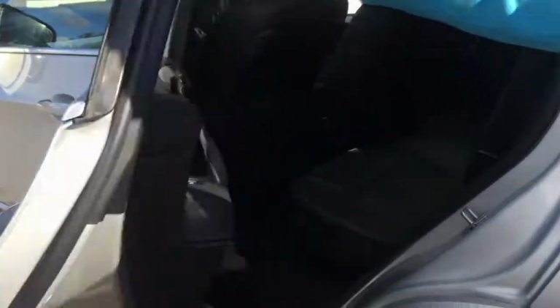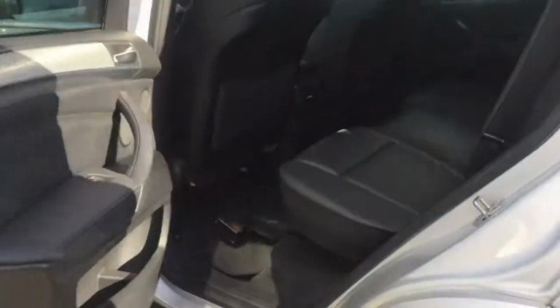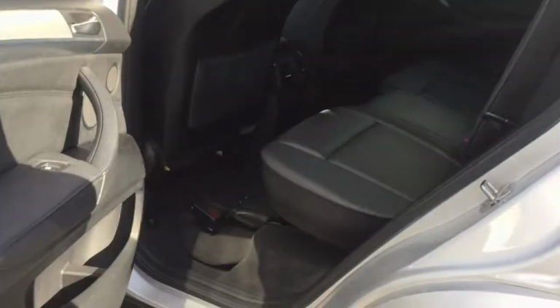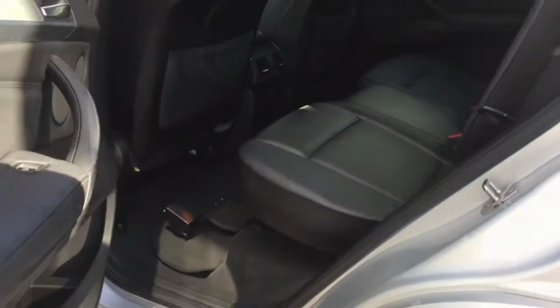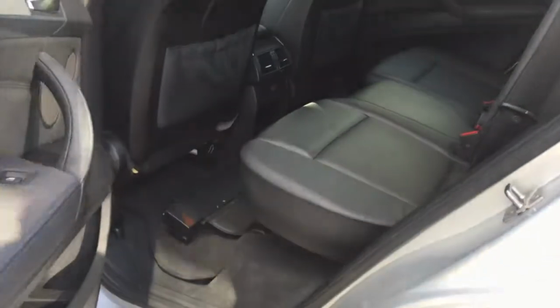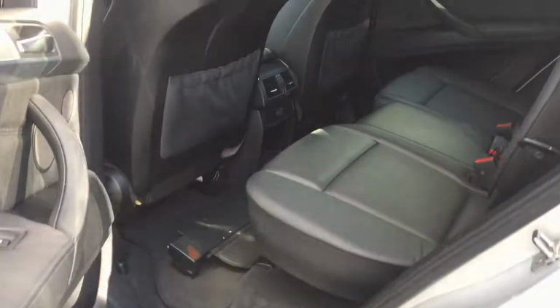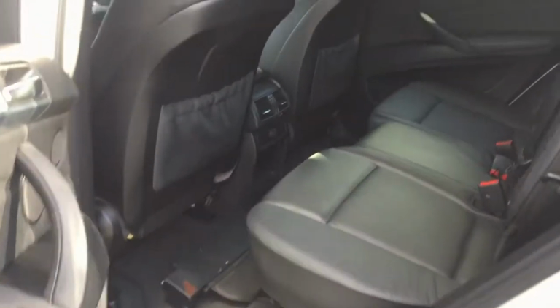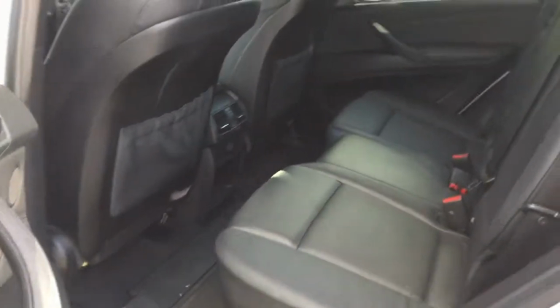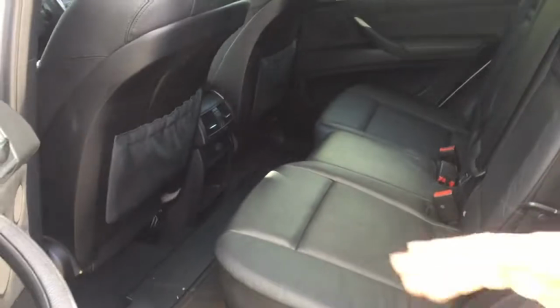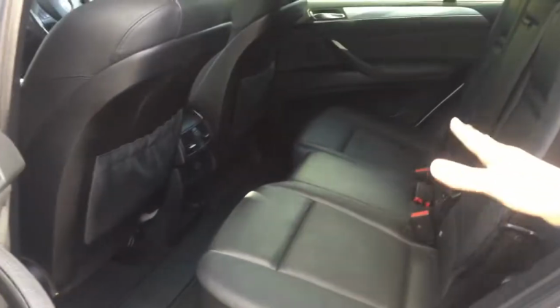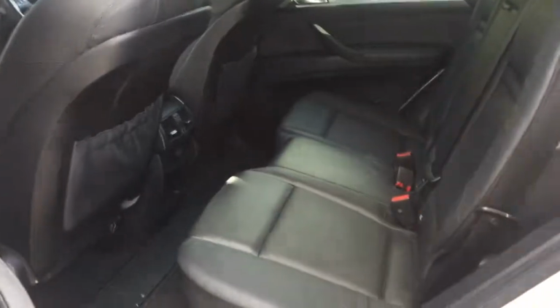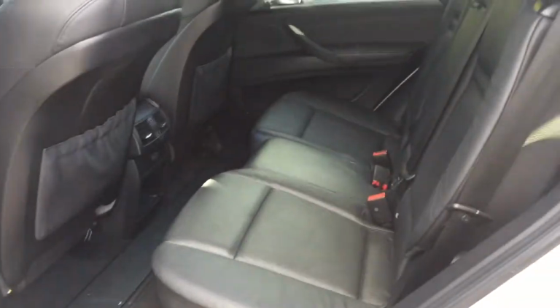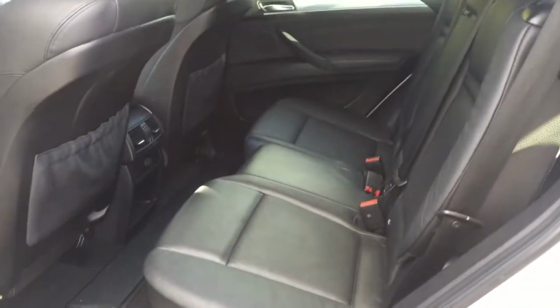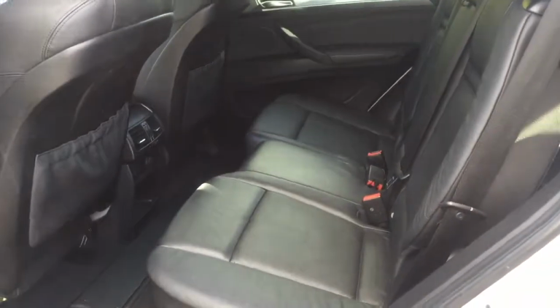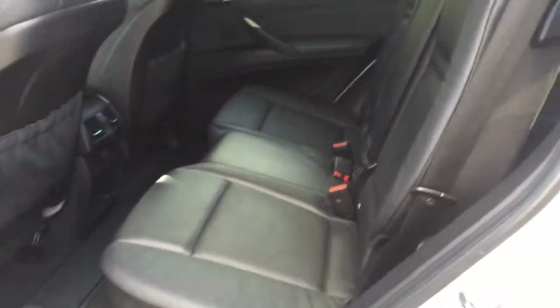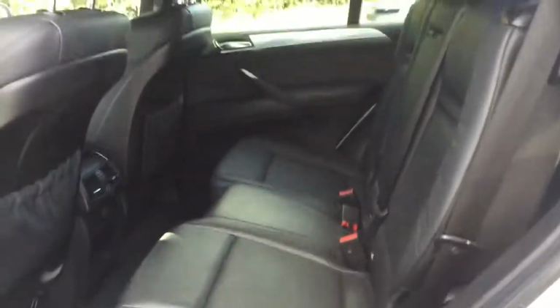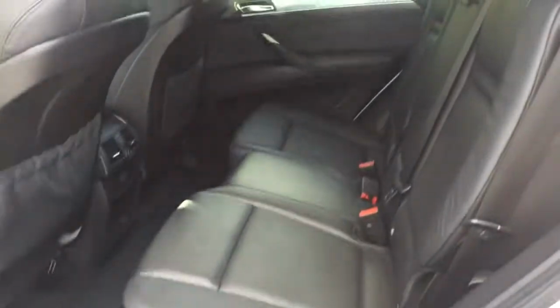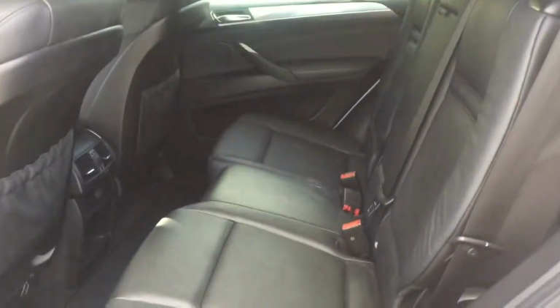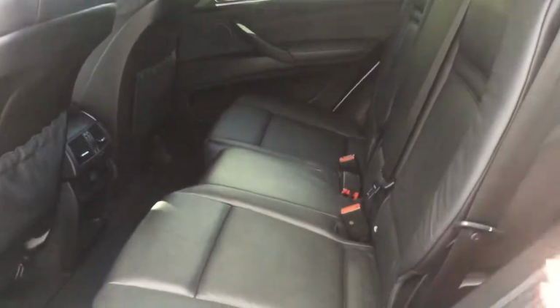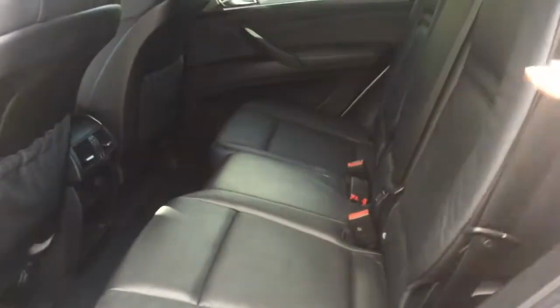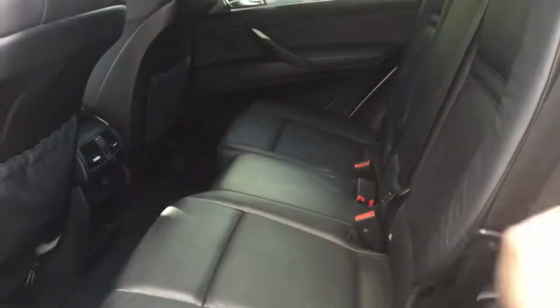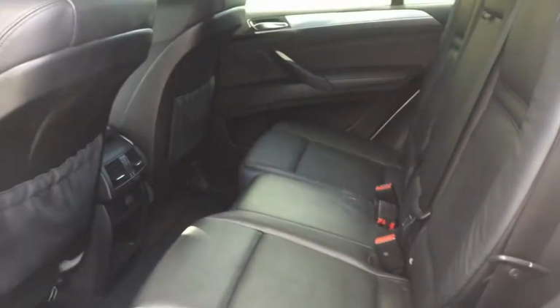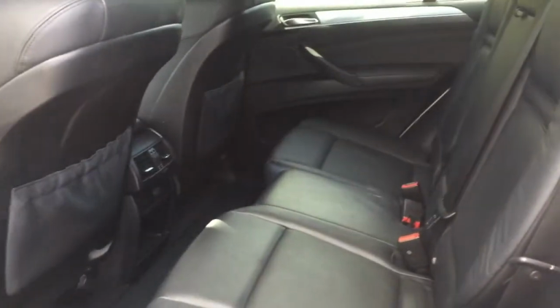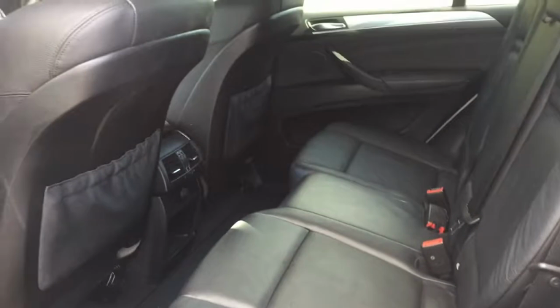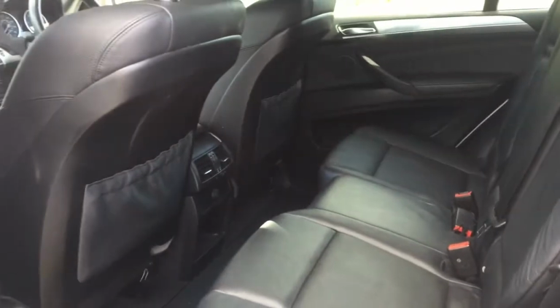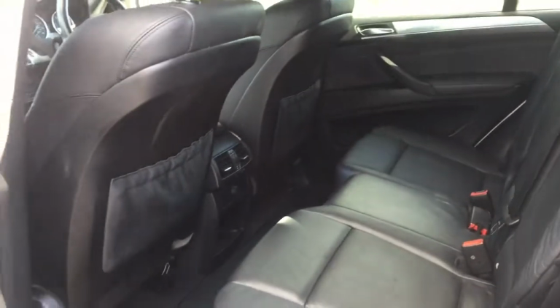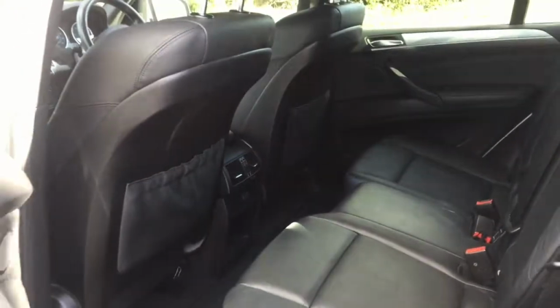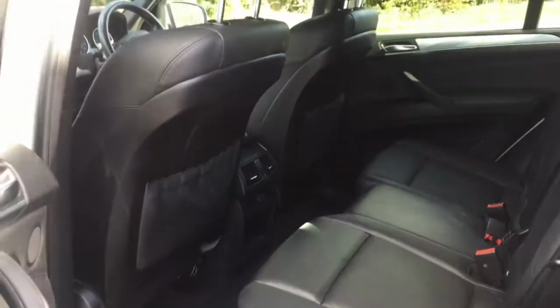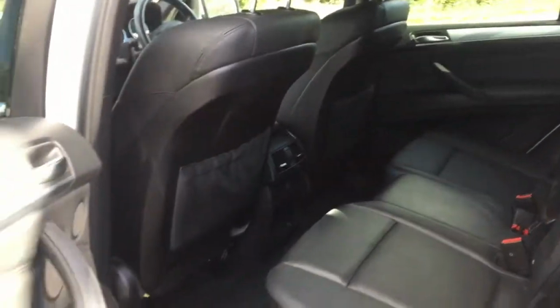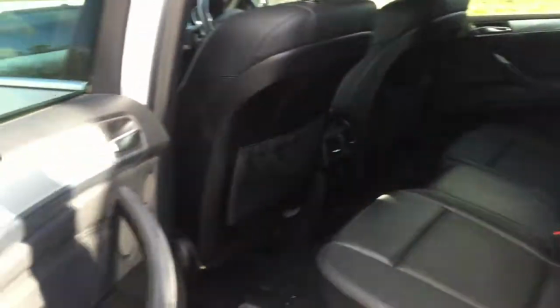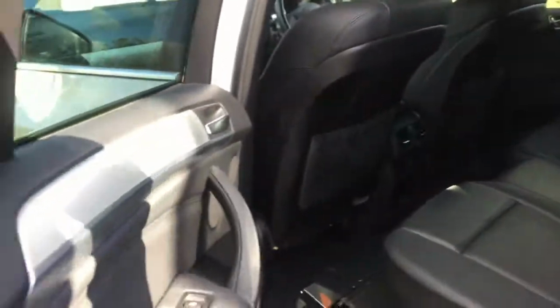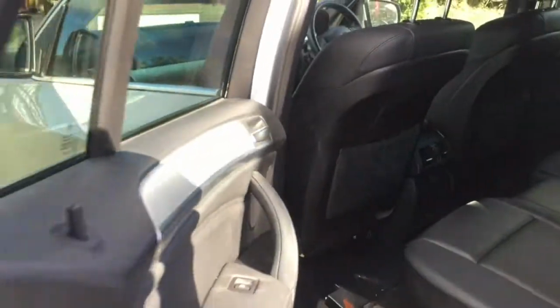Let me open the passenger door at the back. We're looking at the condition of the leather and so forth — floor mats in the rear again from new, so everything is in really nice condition.